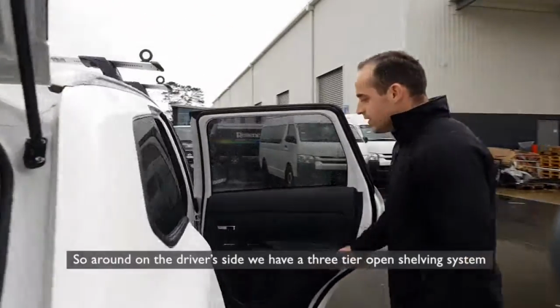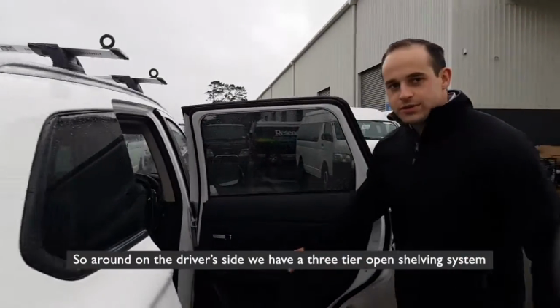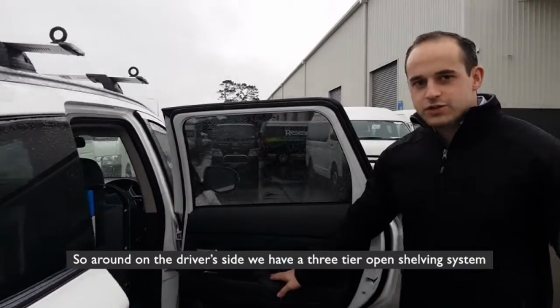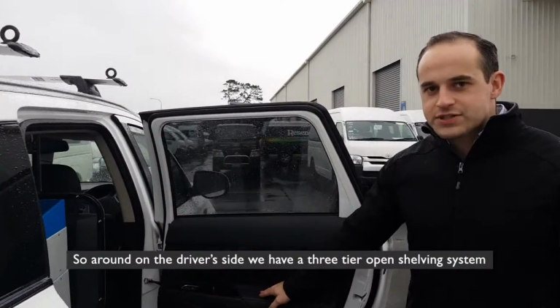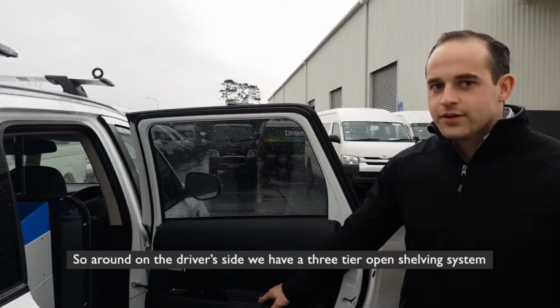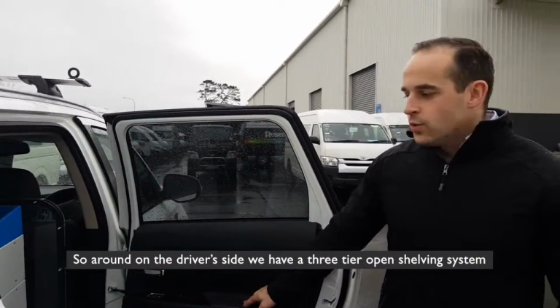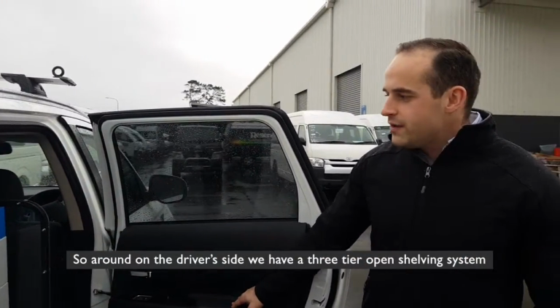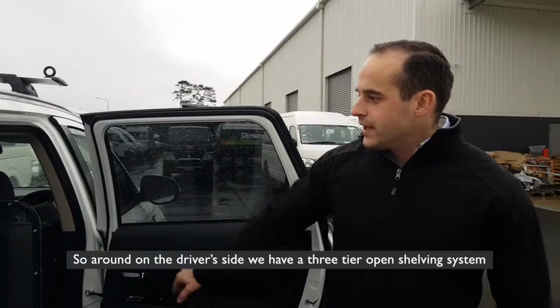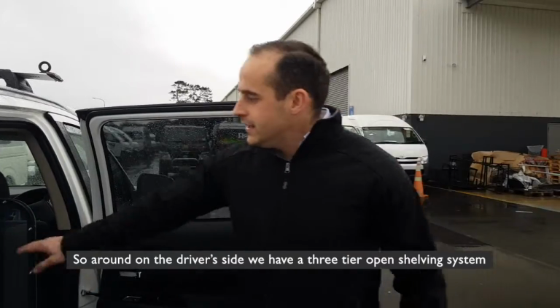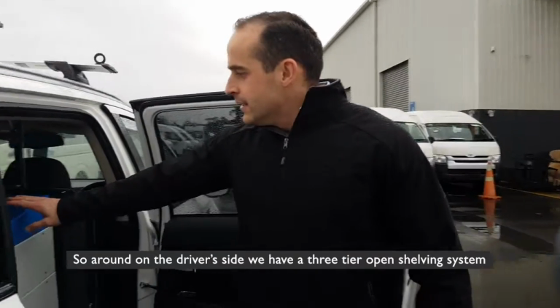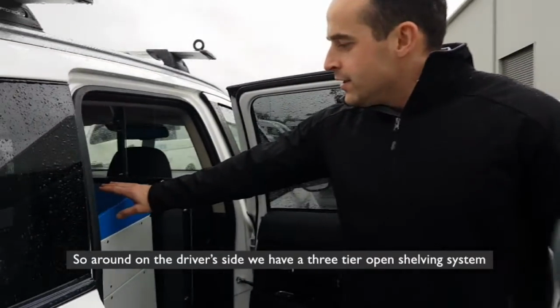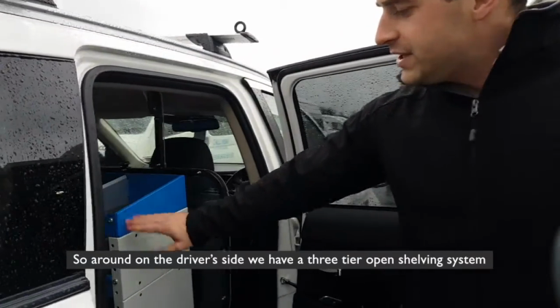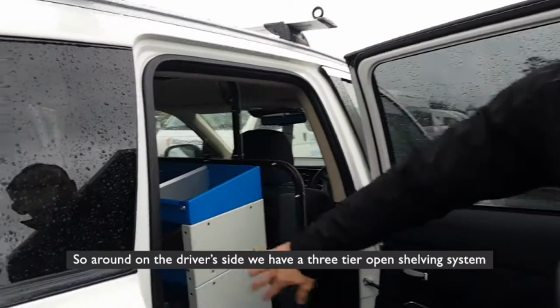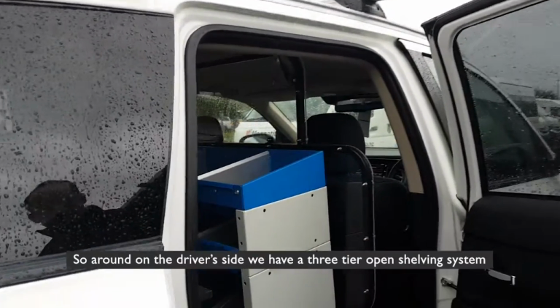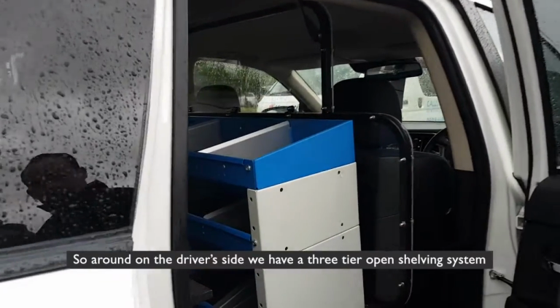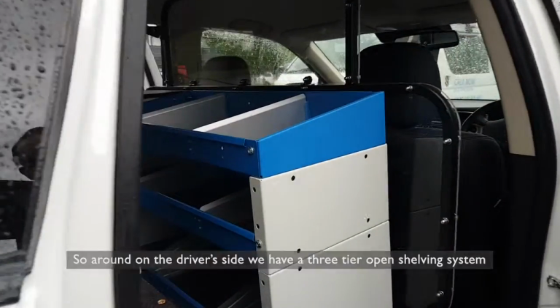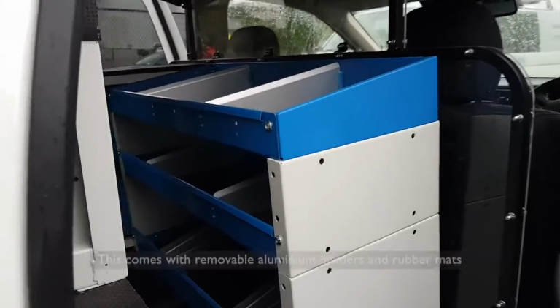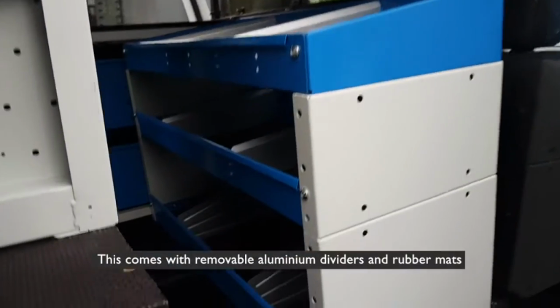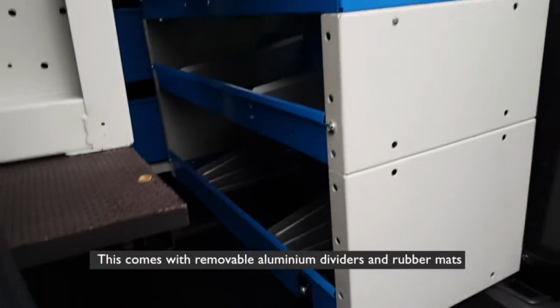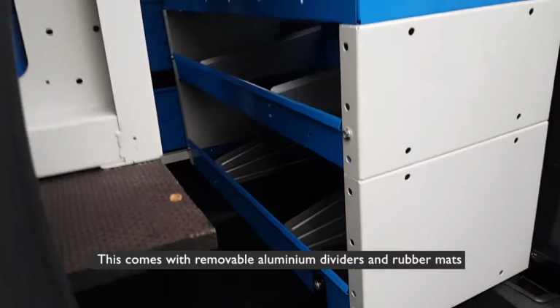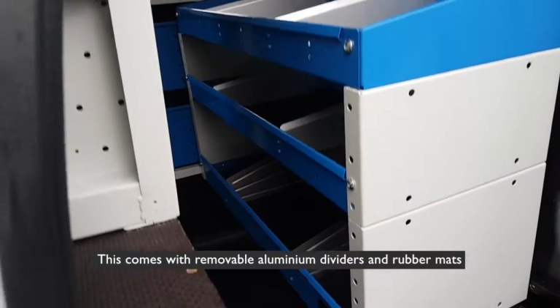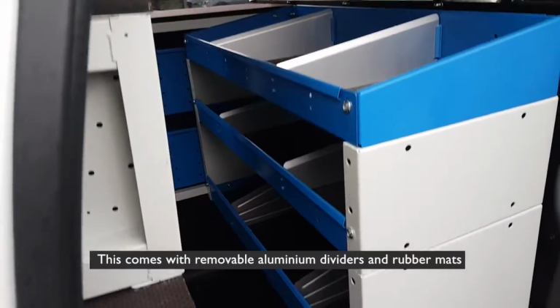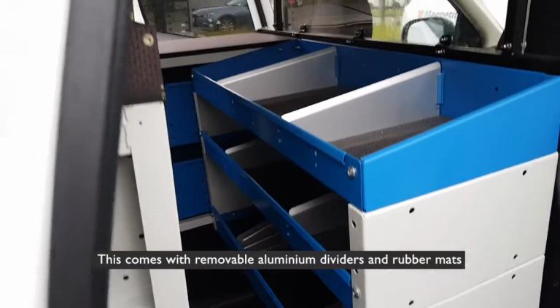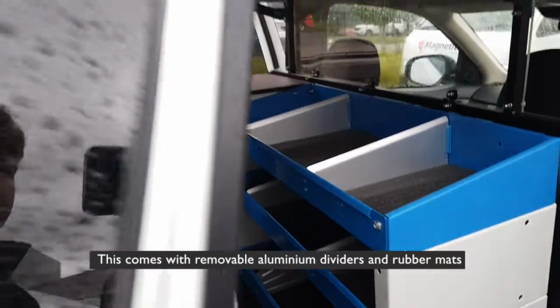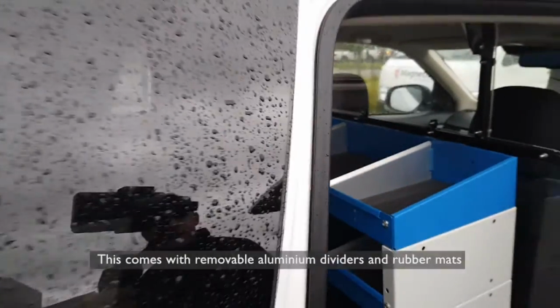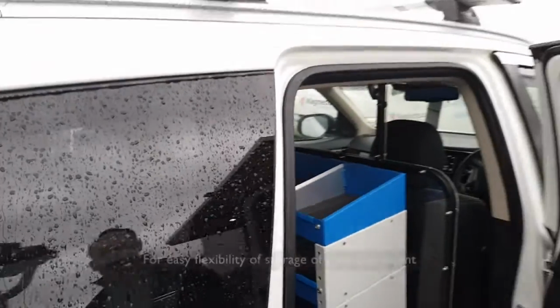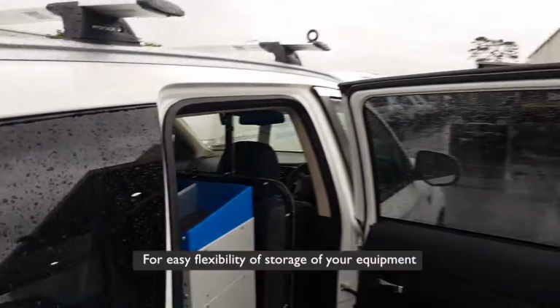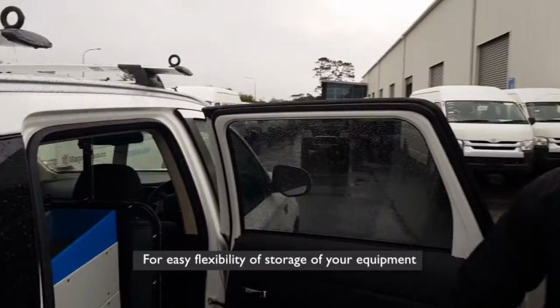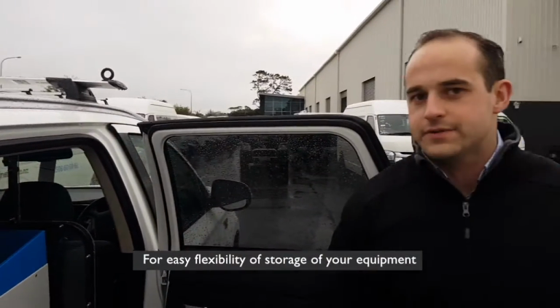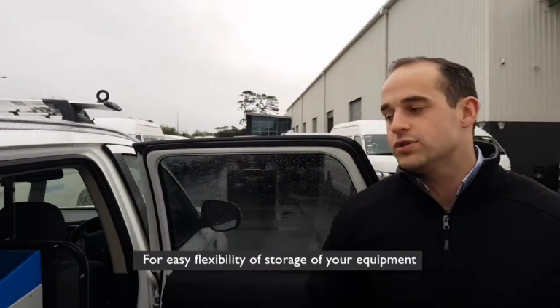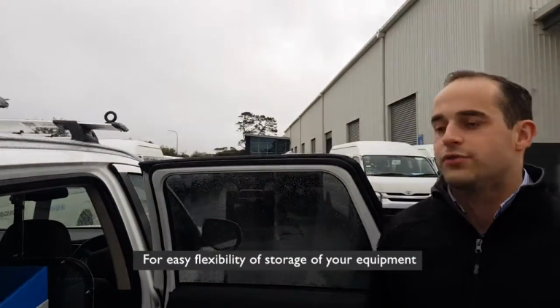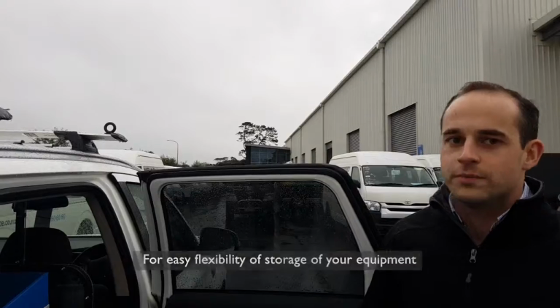Around on the driver's side we have a three-tier open shelving system. This comes with removable aluminium dividers and rubber mats for easy flexibility of storage of your equipment.